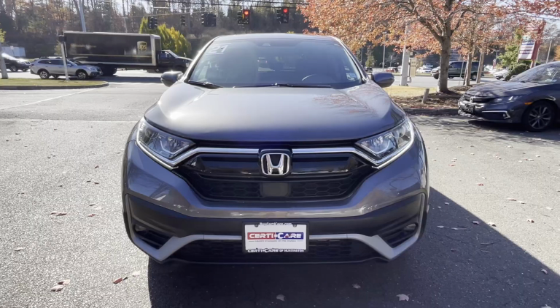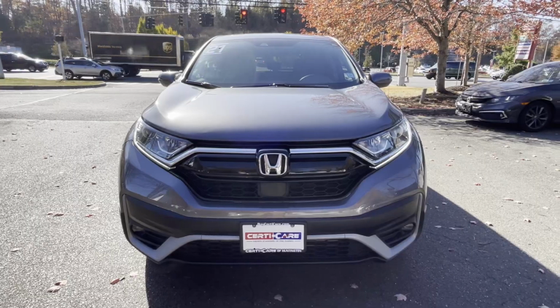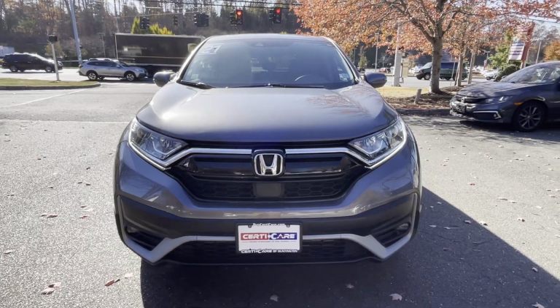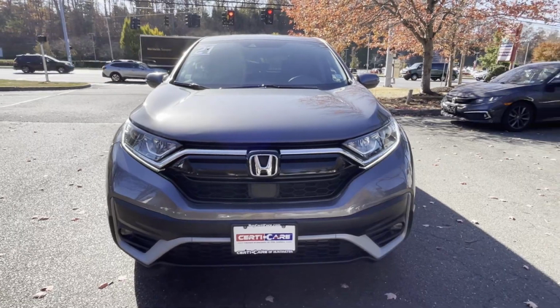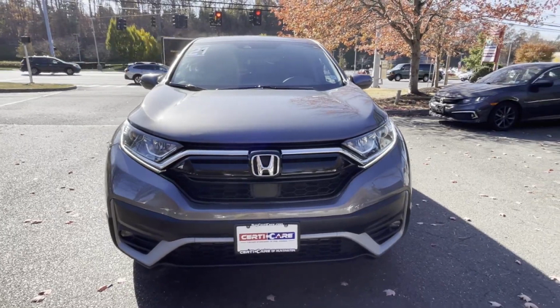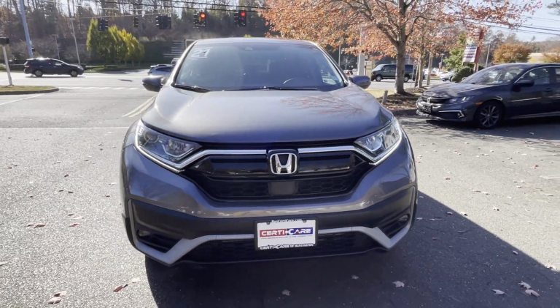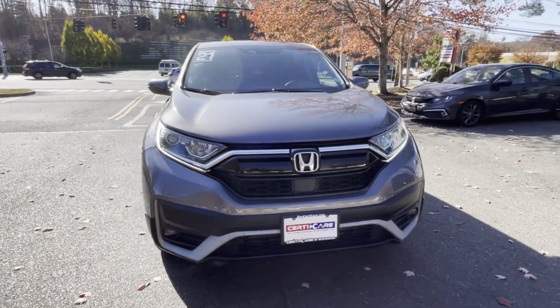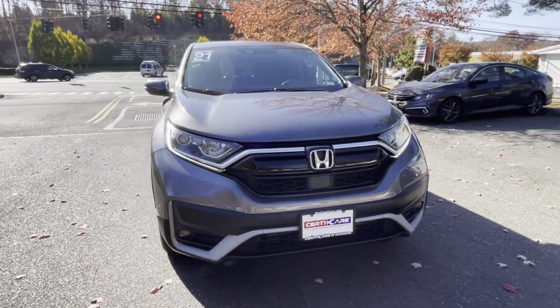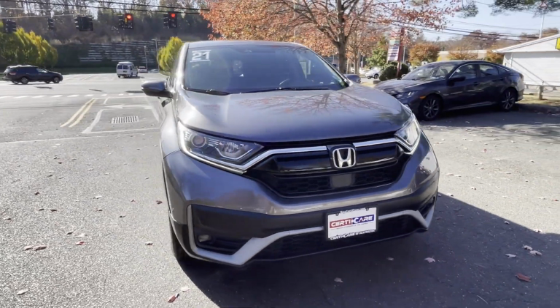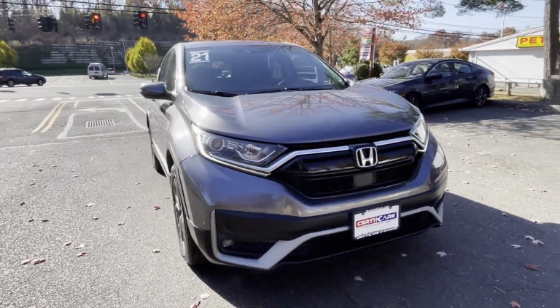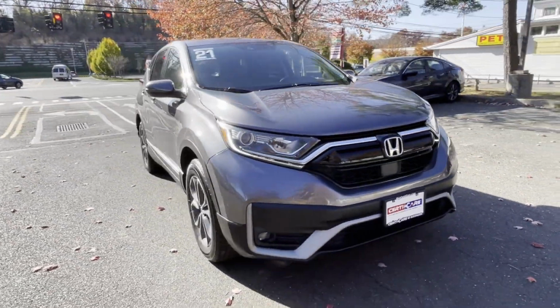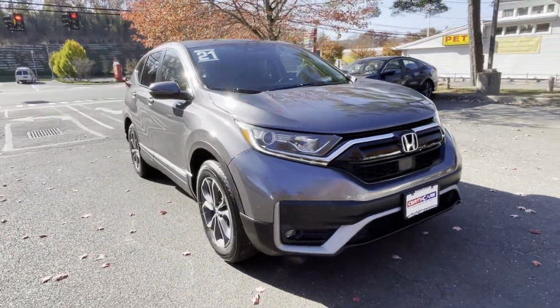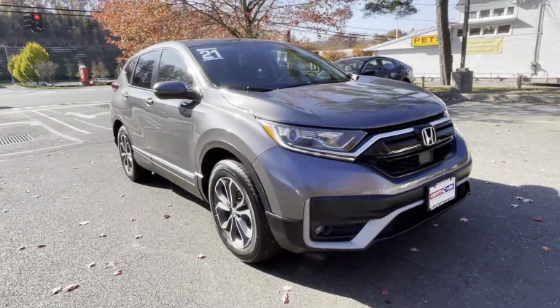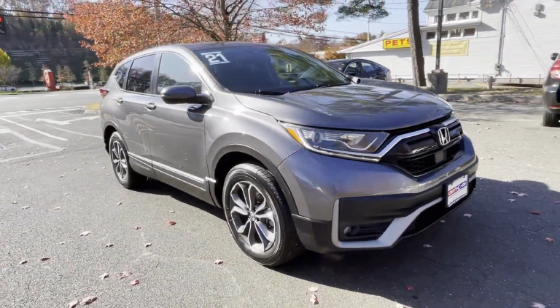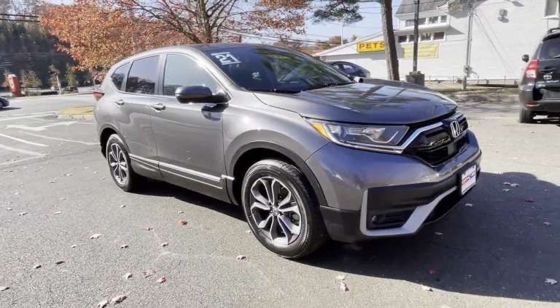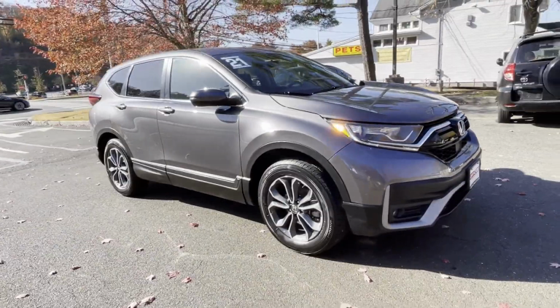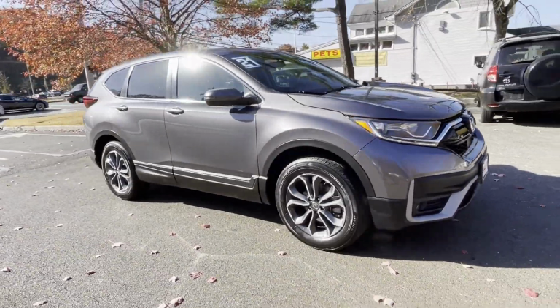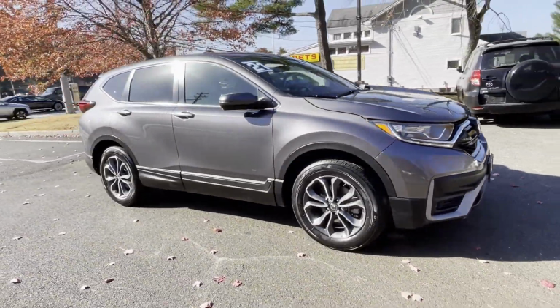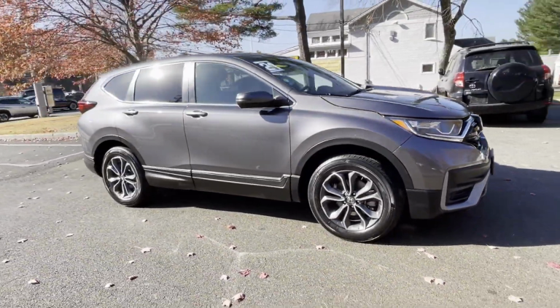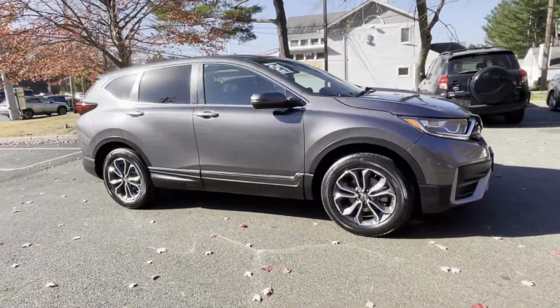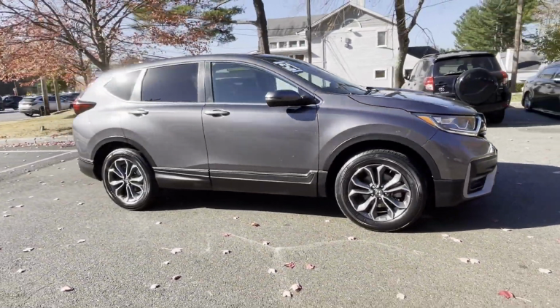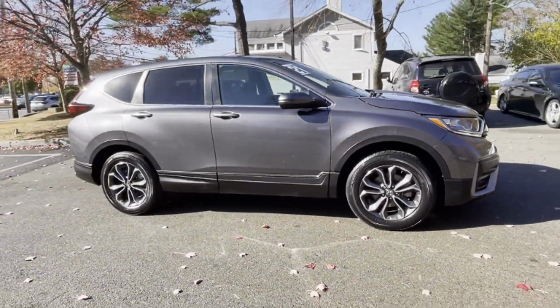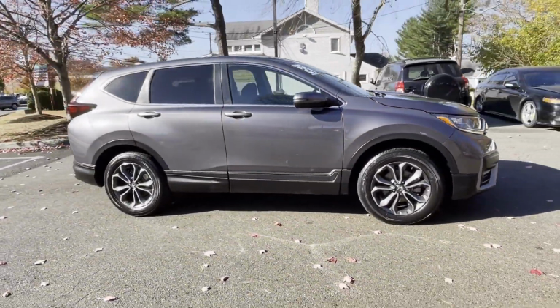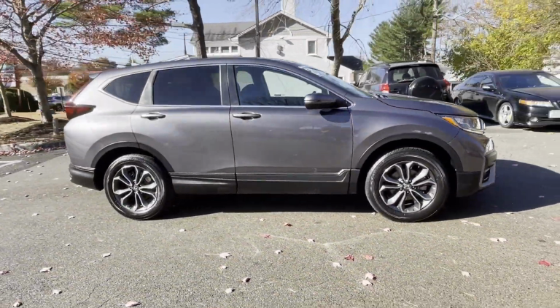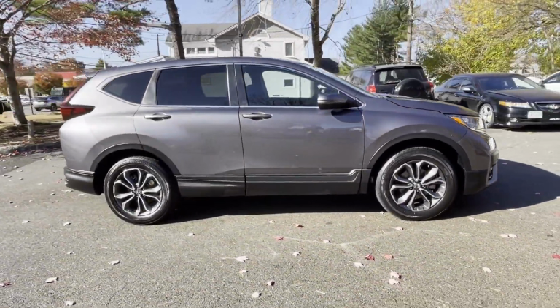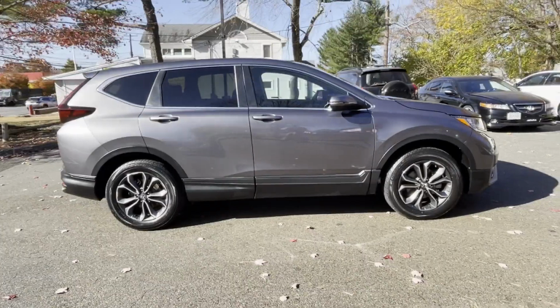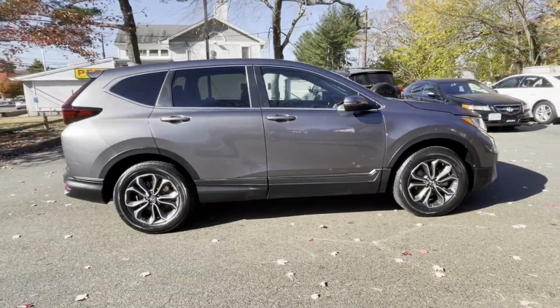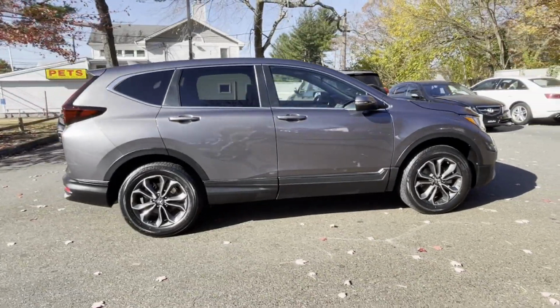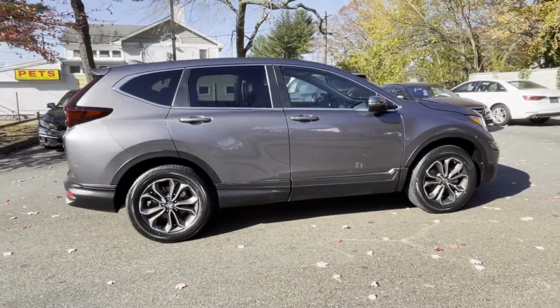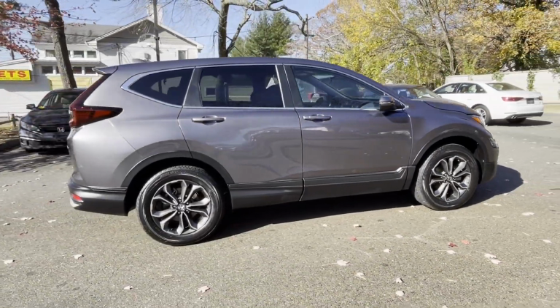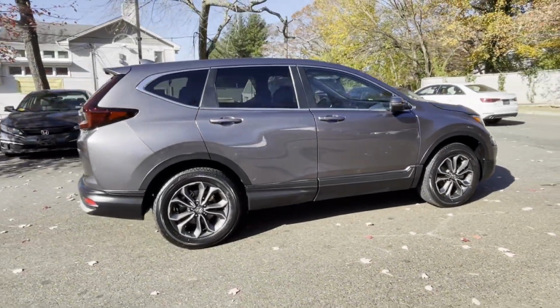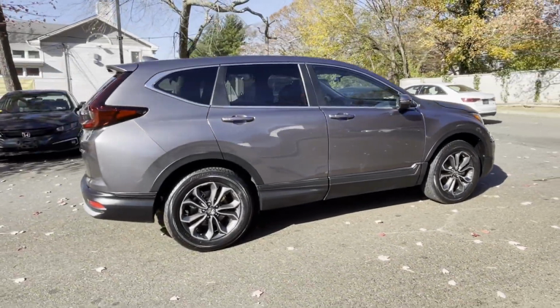2021 Honda CR-V with less than 19,000 miles on the odometer, this SUV offers space as well as power and performance.